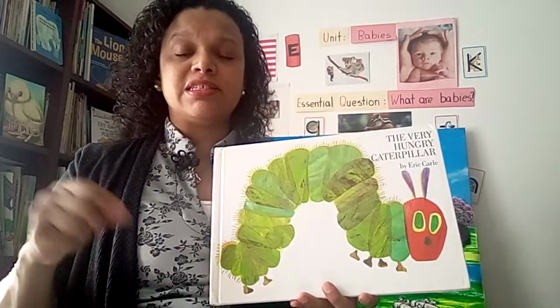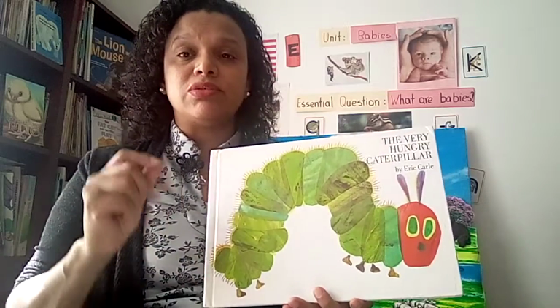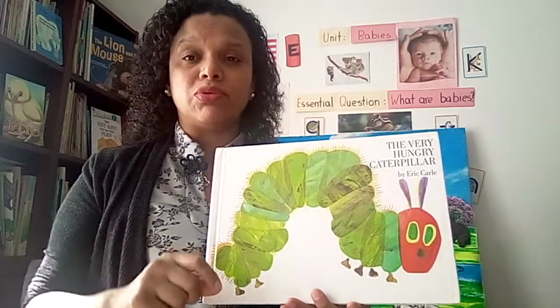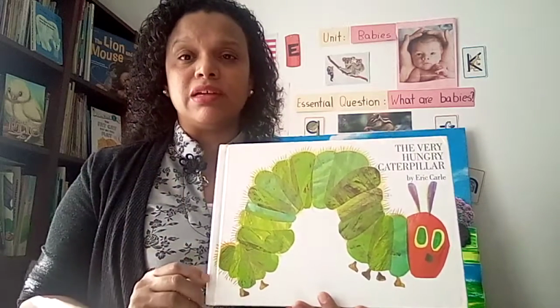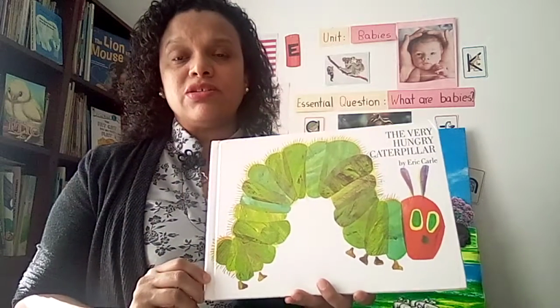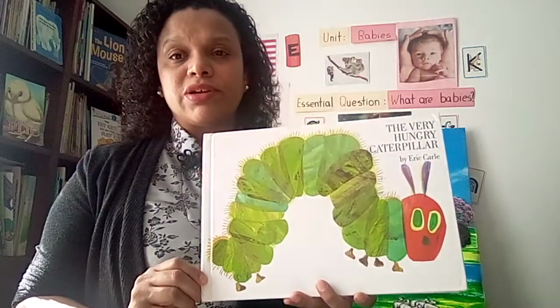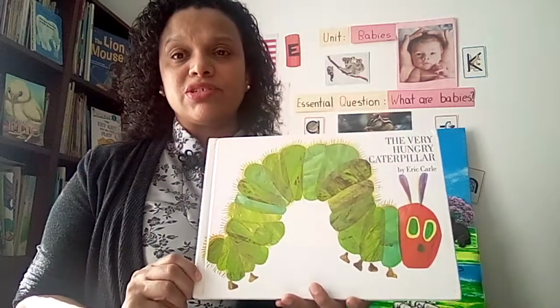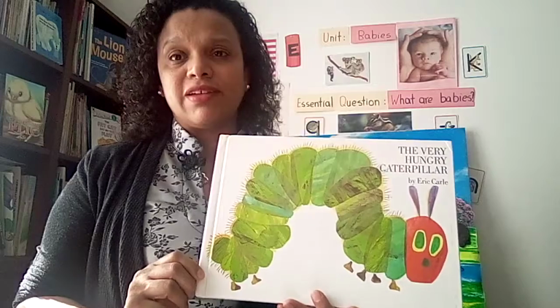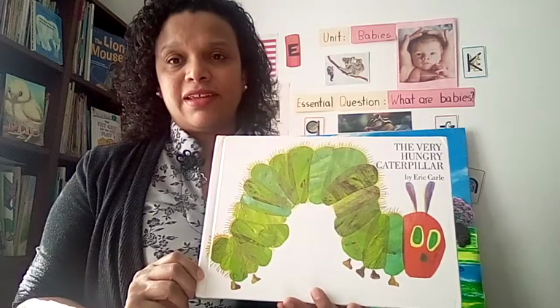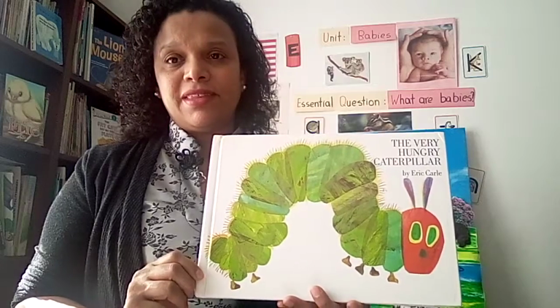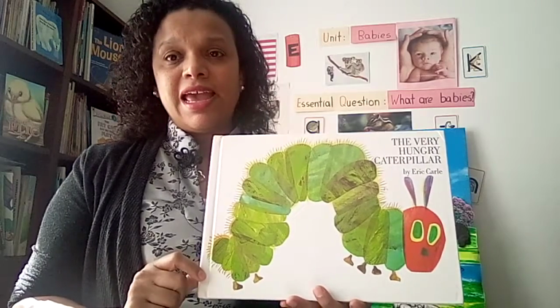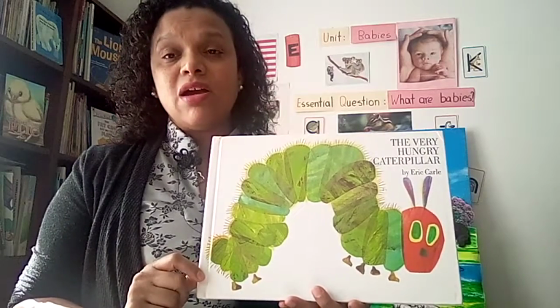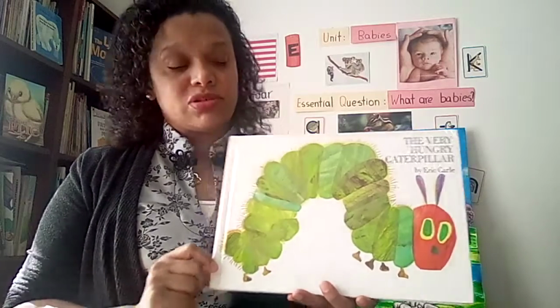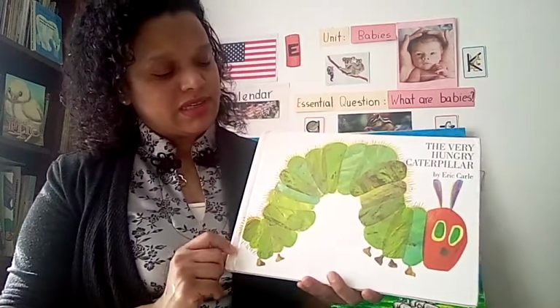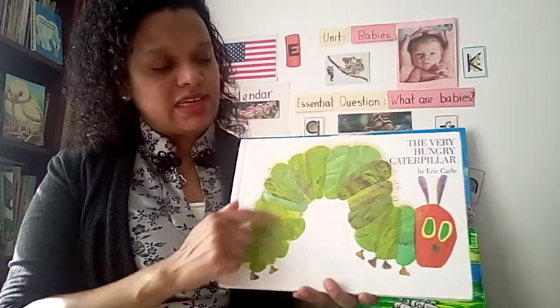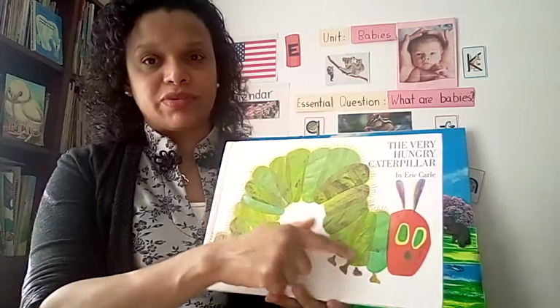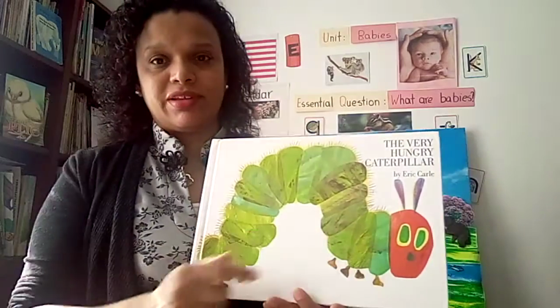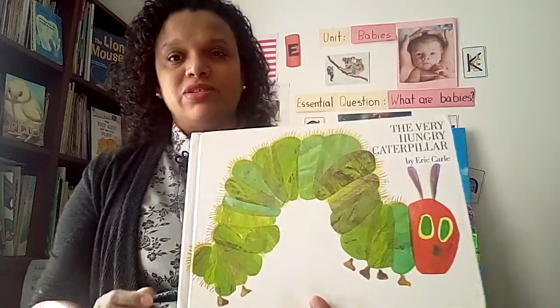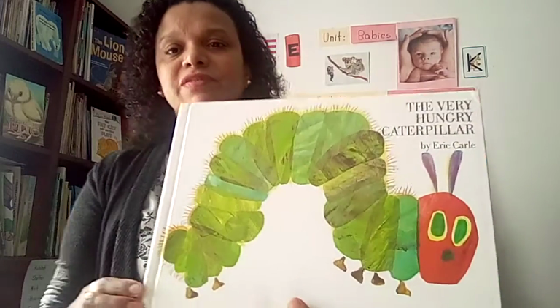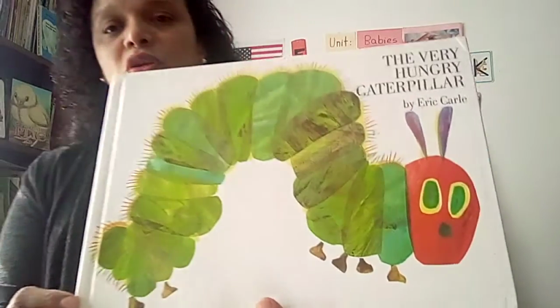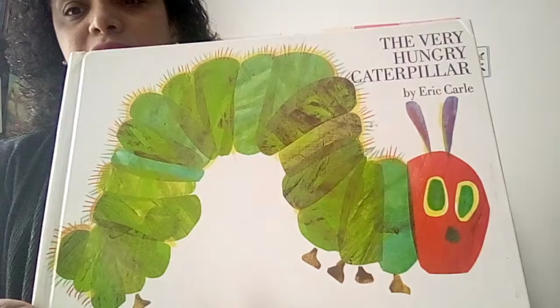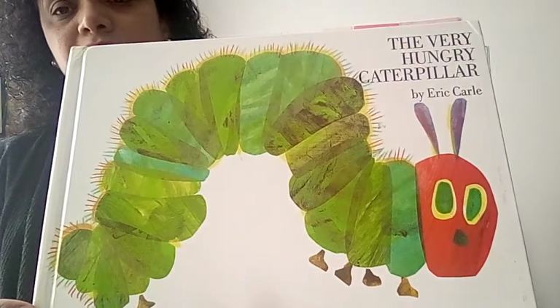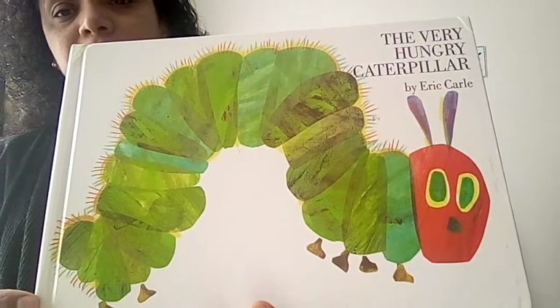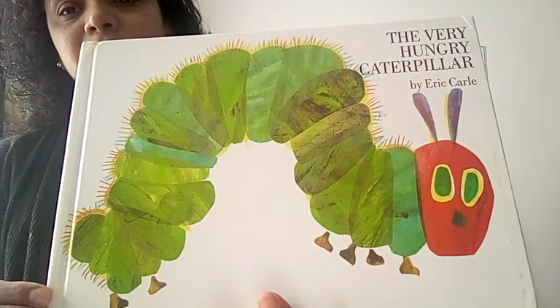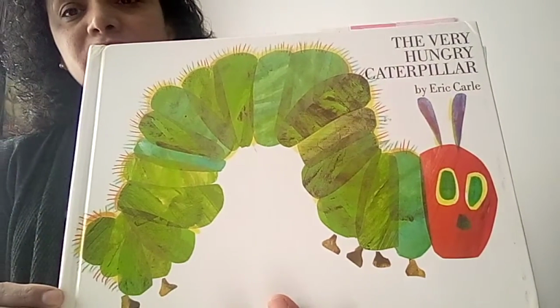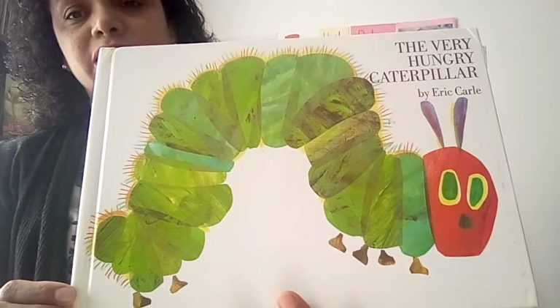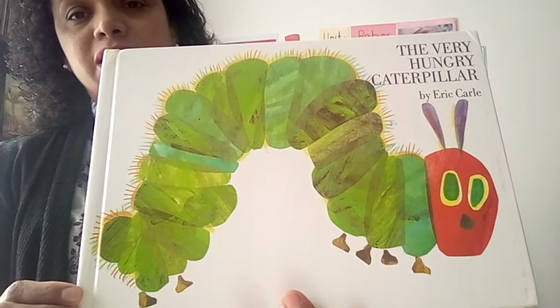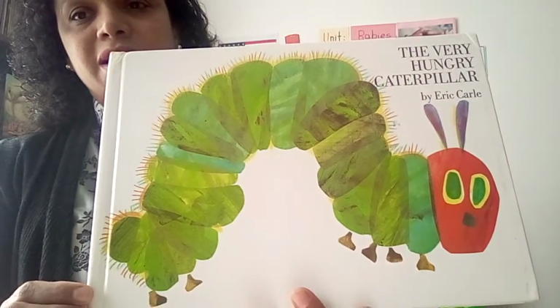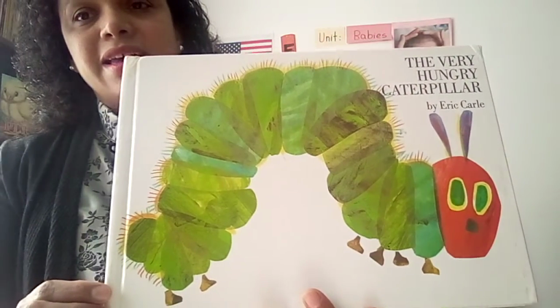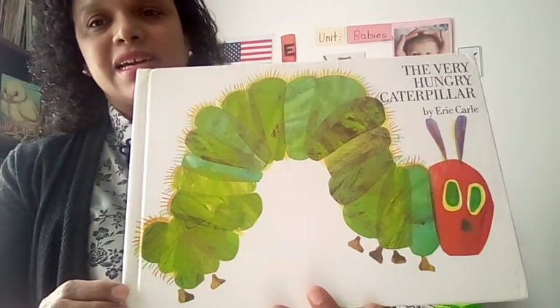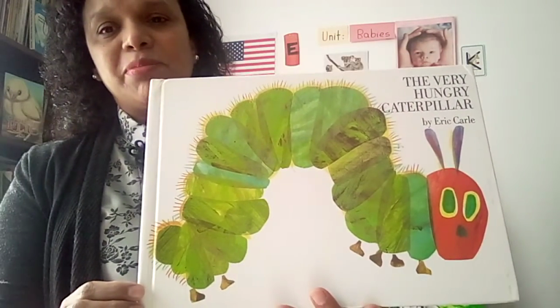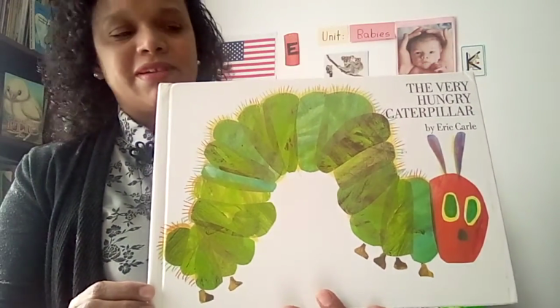The author is Eric Carle. He's the one who wrote the words in the story and he also is the illustrator. You see the front cover of this book? What animal do you see? He has a caterpillar, right?